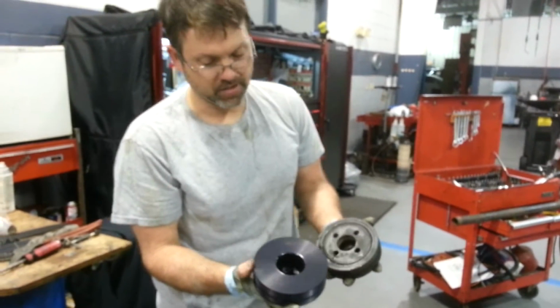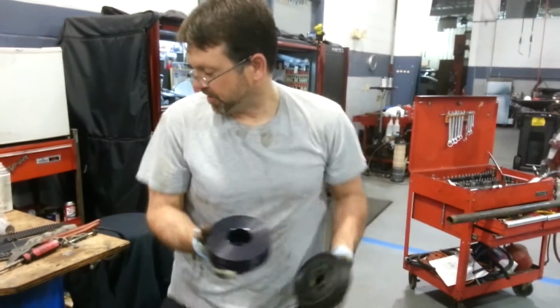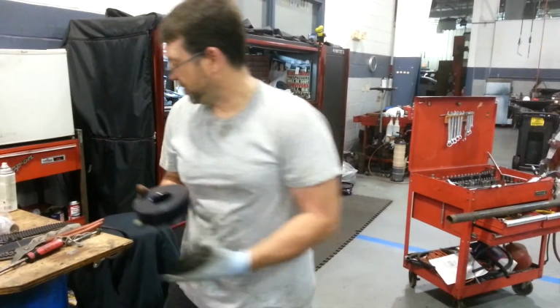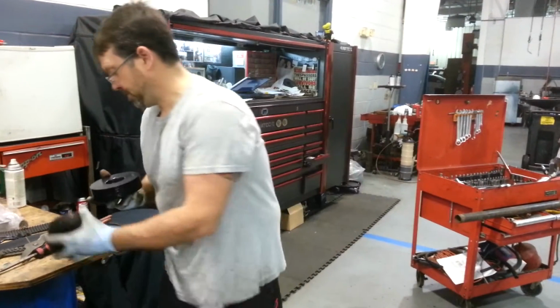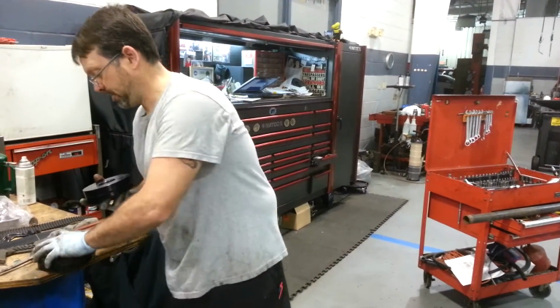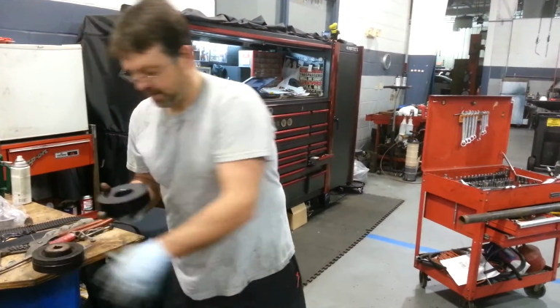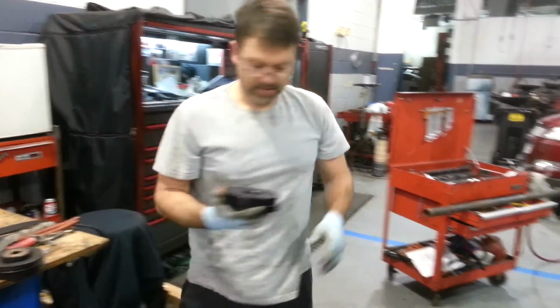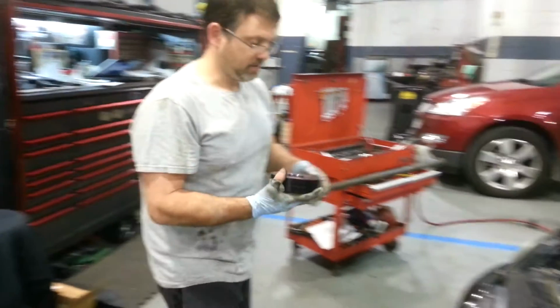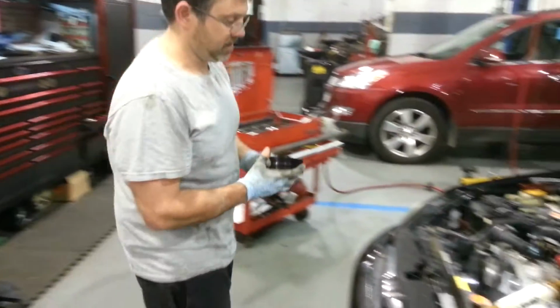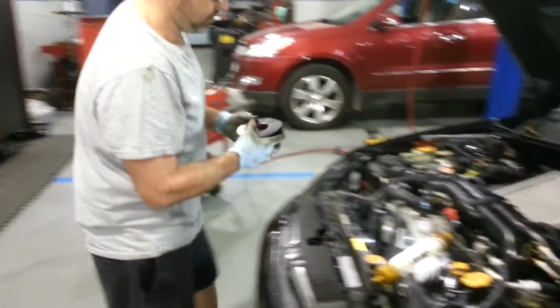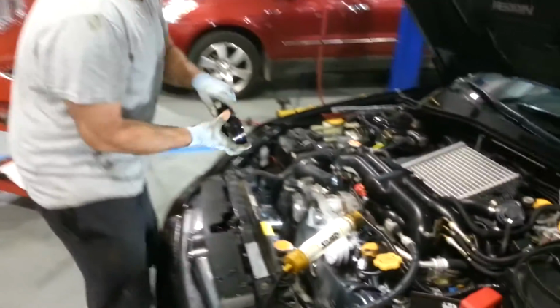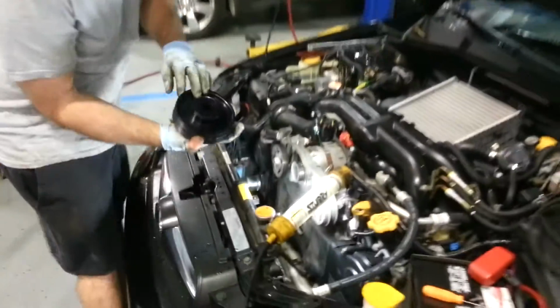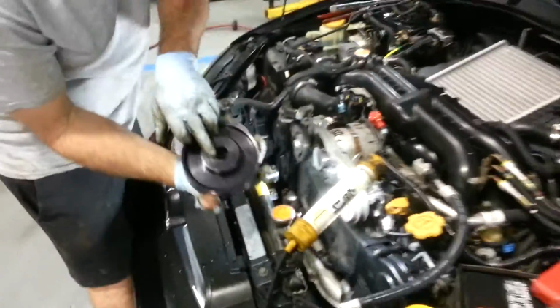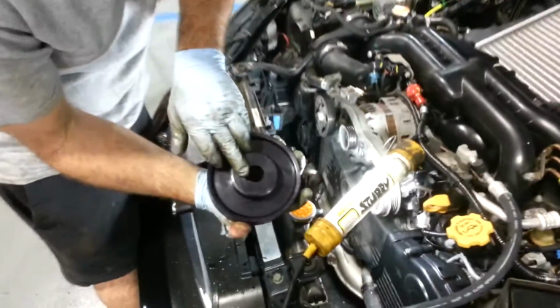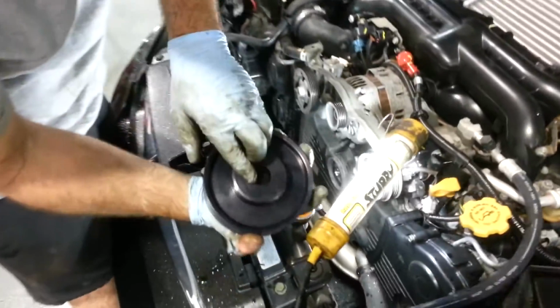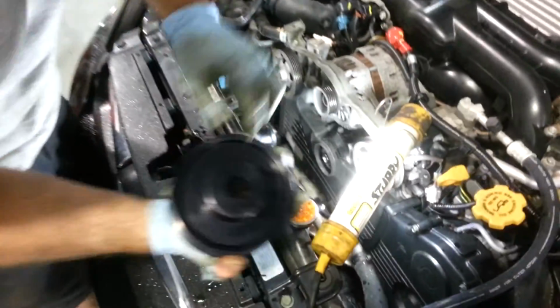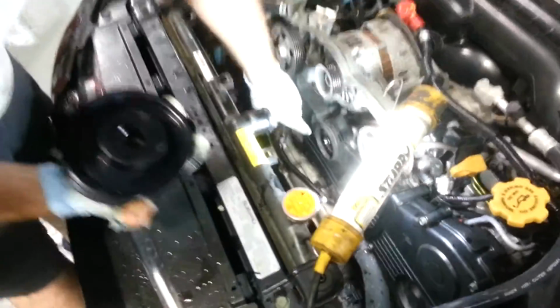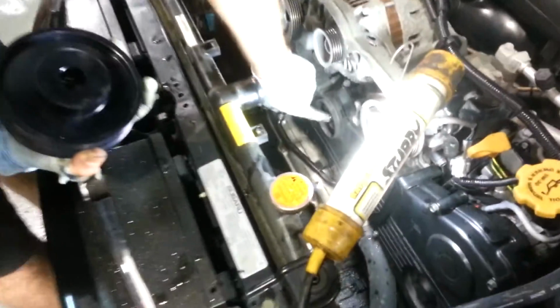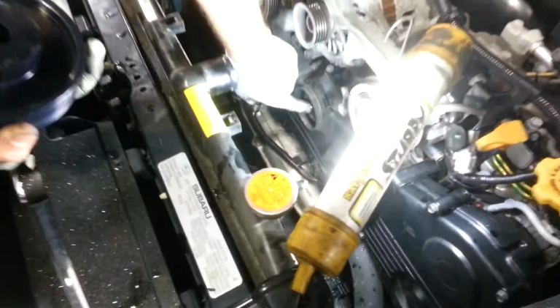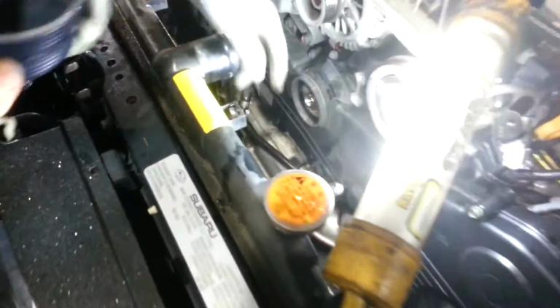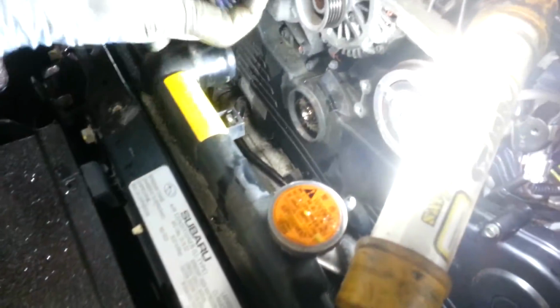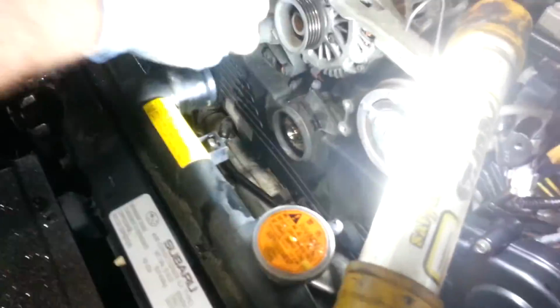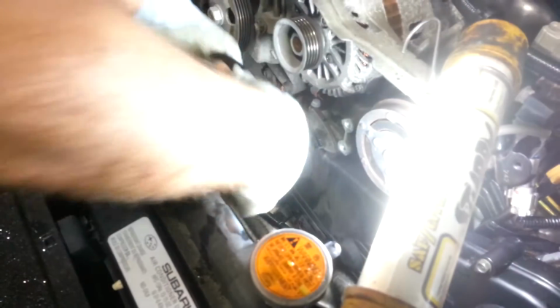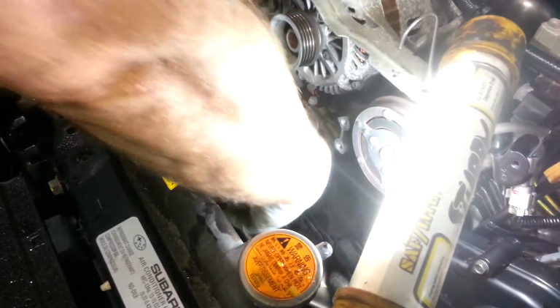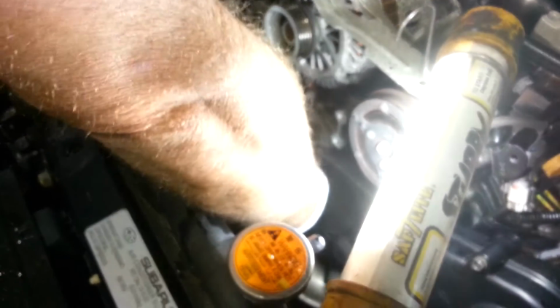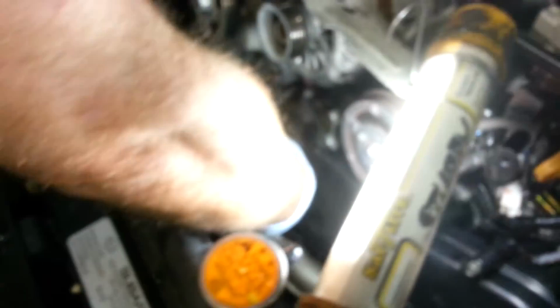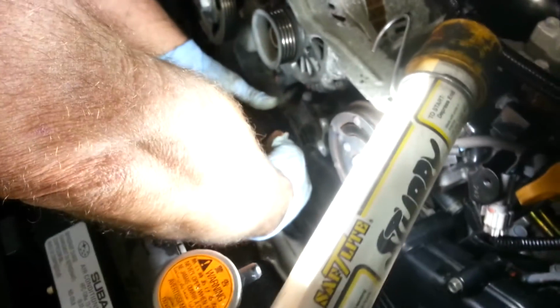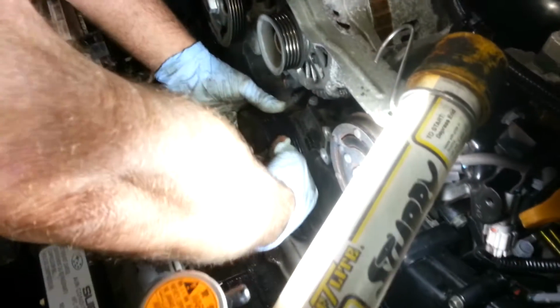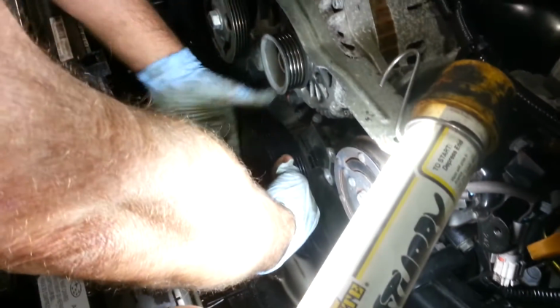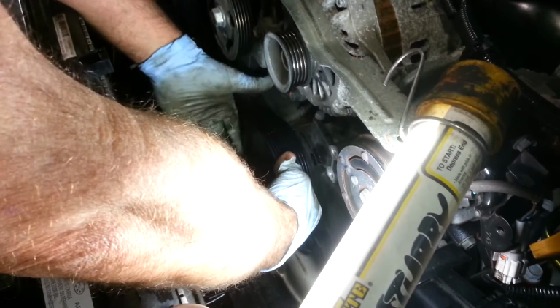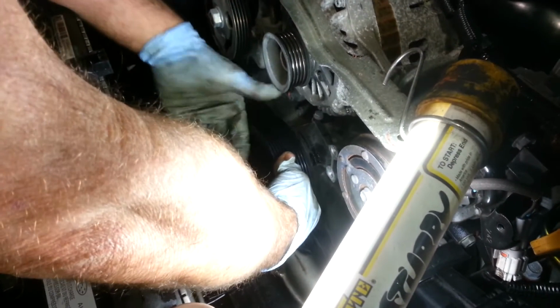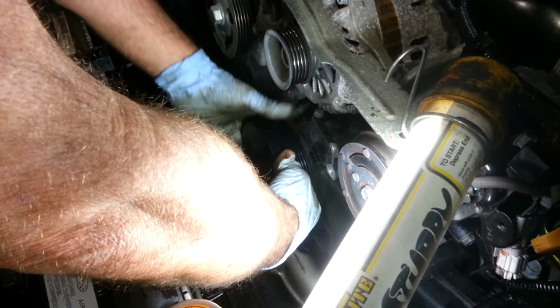What you end up doing is you line it up with the key — the keyway right here lines up with the keyway on the crankshaft. Then you would slide it back on, put your bolt back in, and tighten it up.